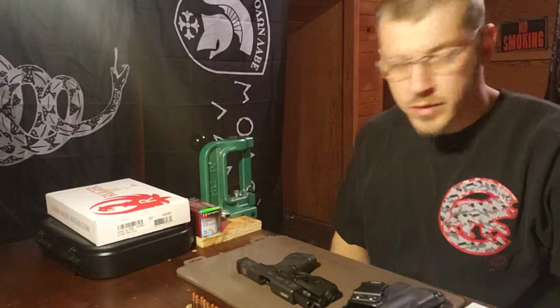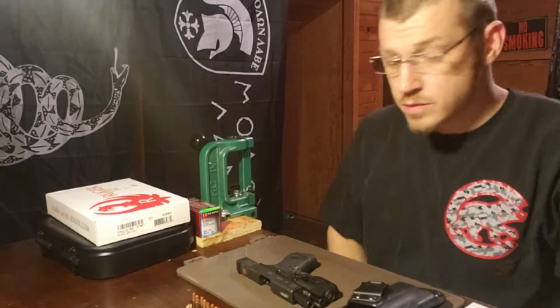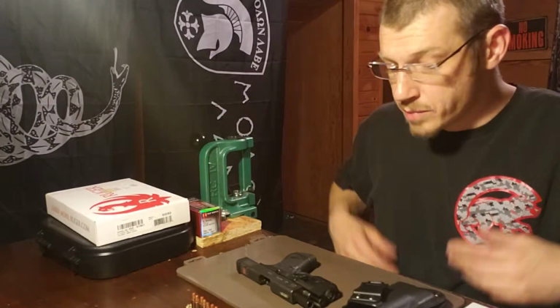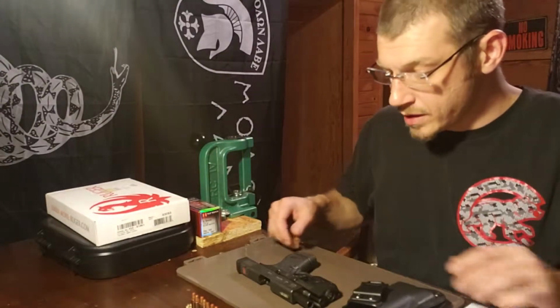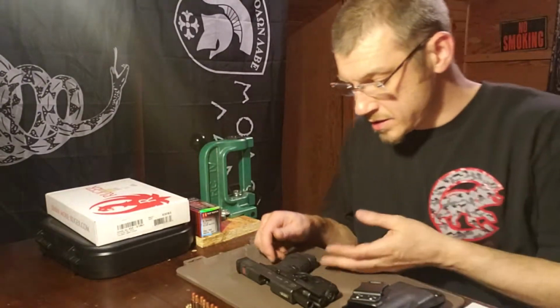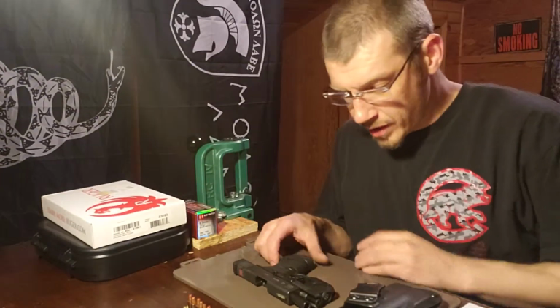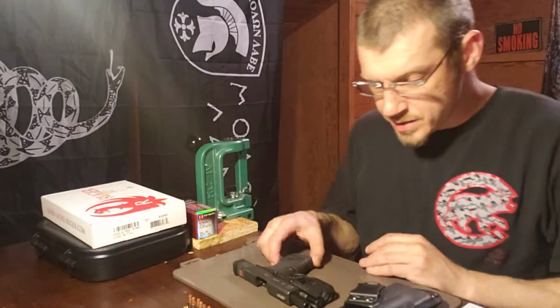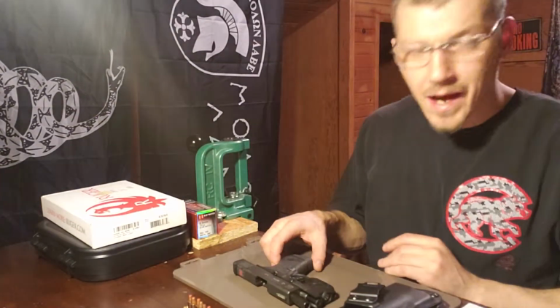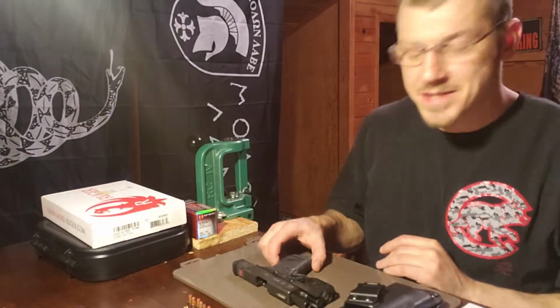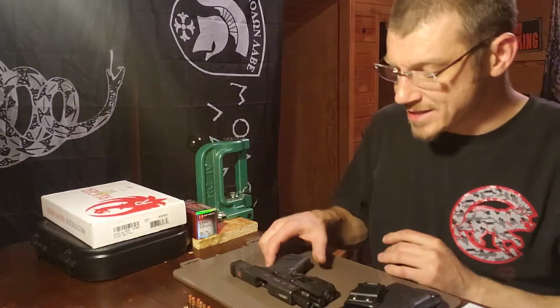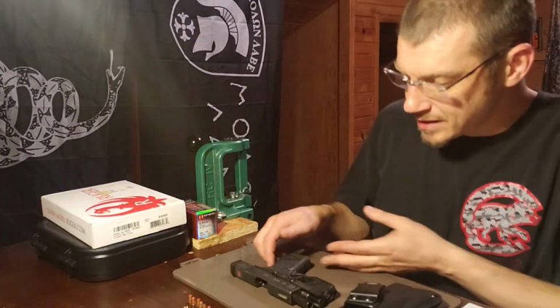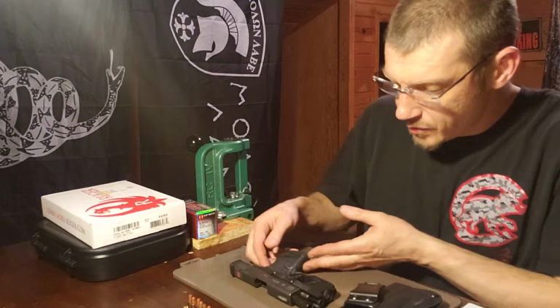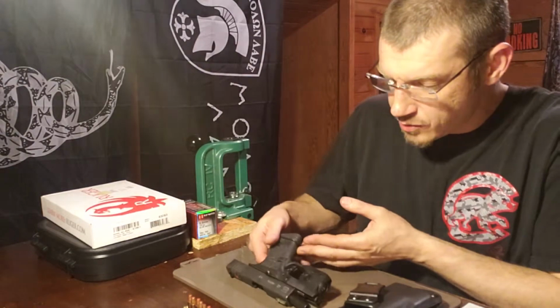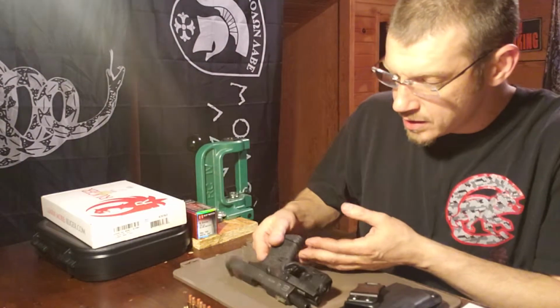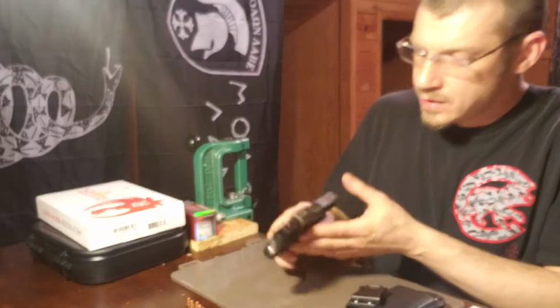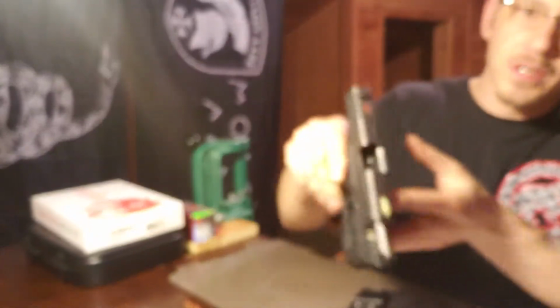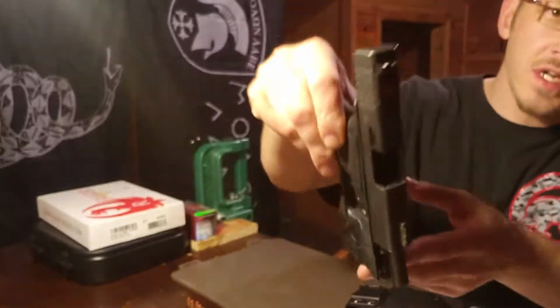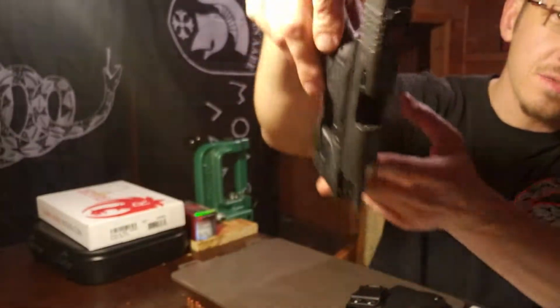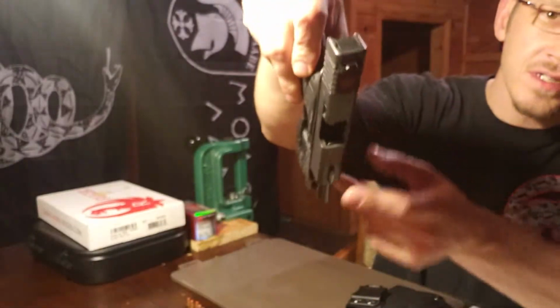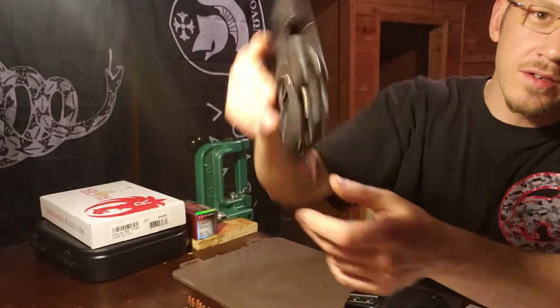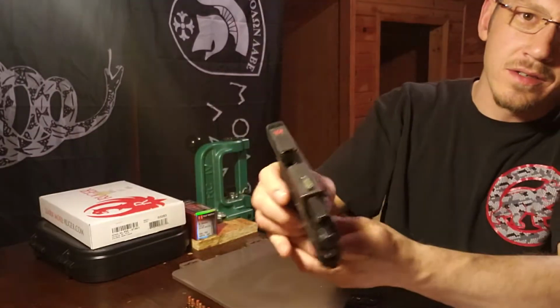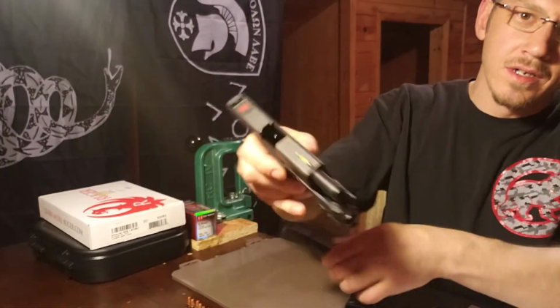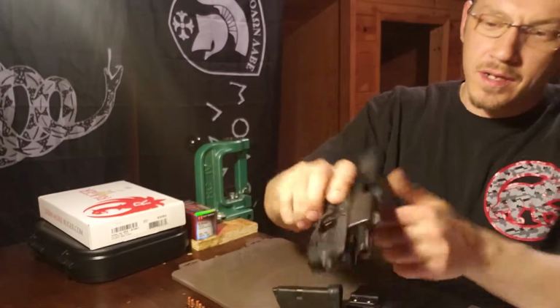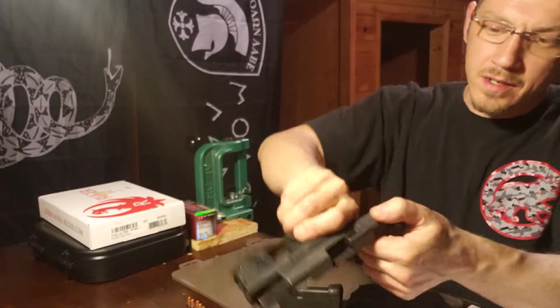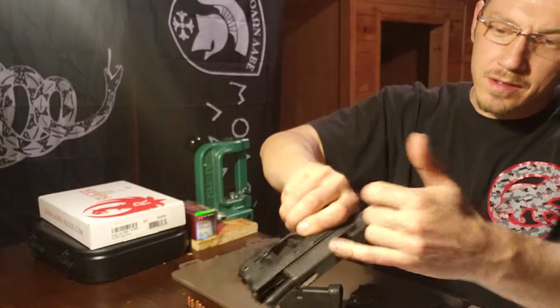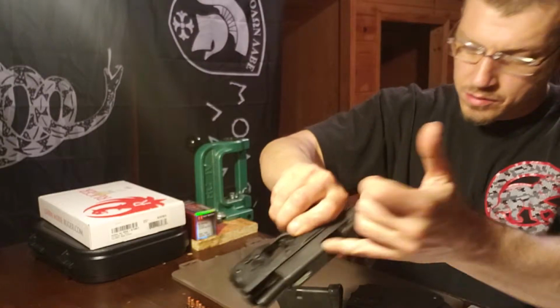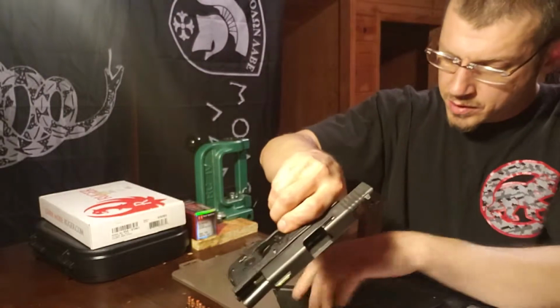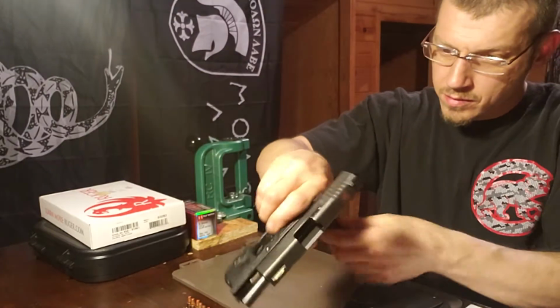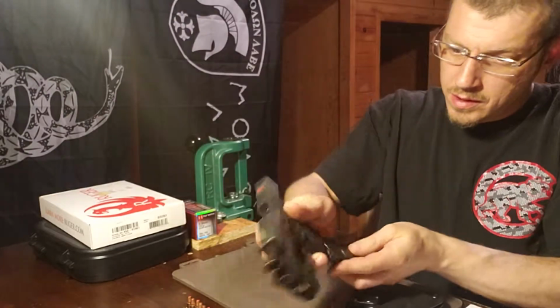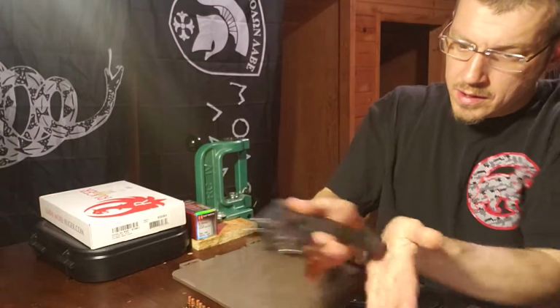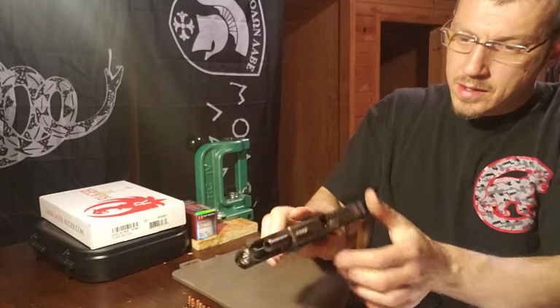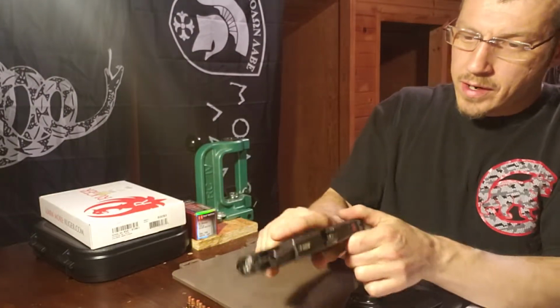Welcome to American Gunner. Today we're going to look at the TLR-6 on a Glock 43. First quick check — let's make sure it's not loaded. Nothing in there, good to go.